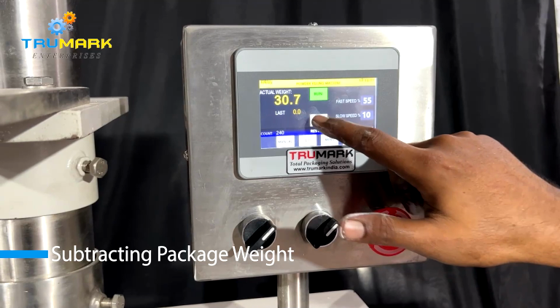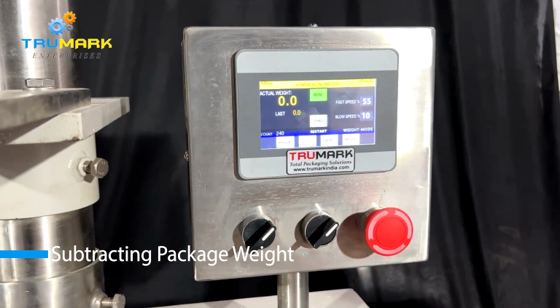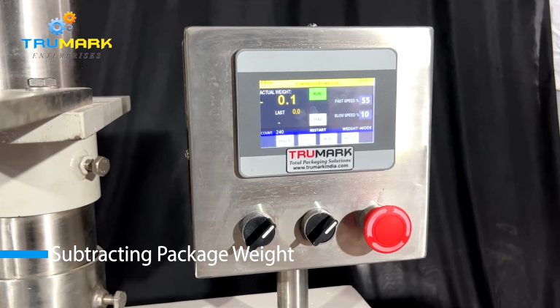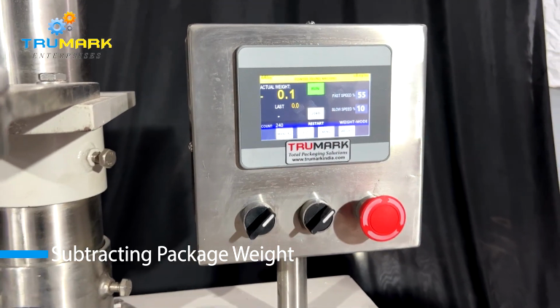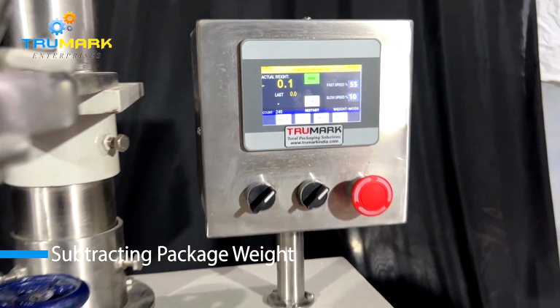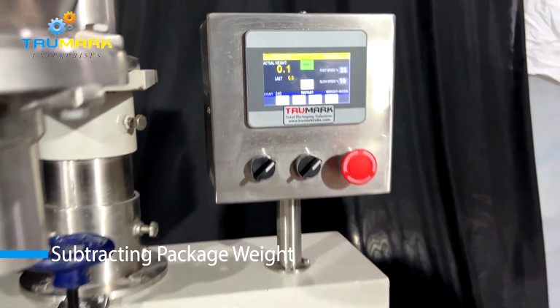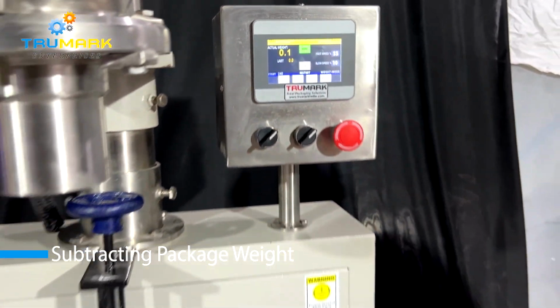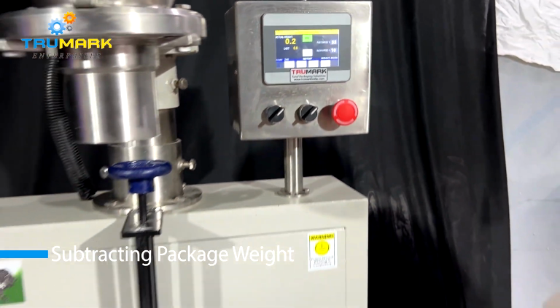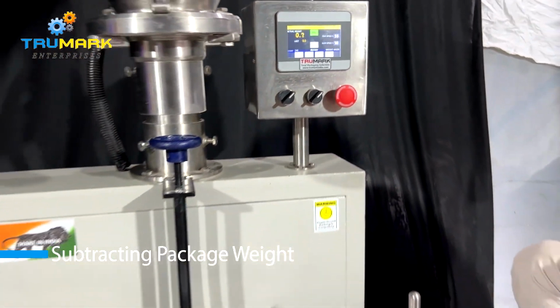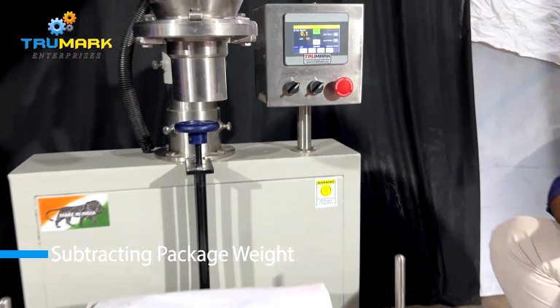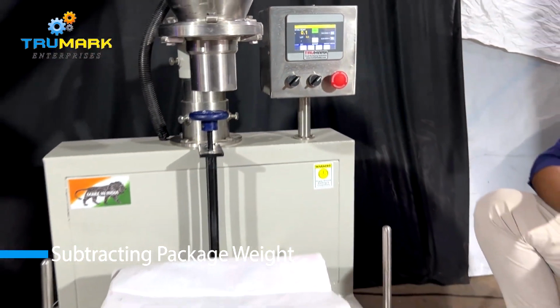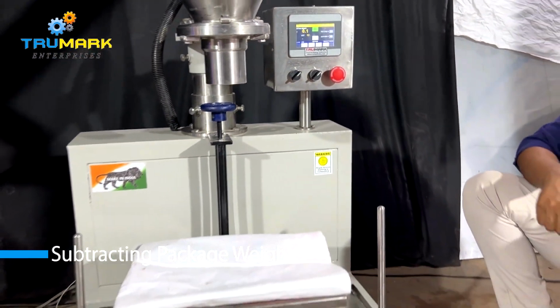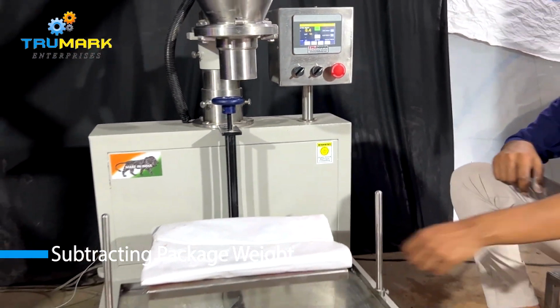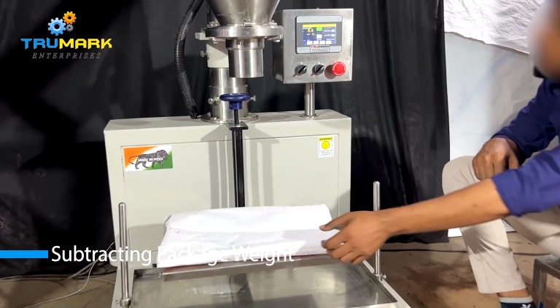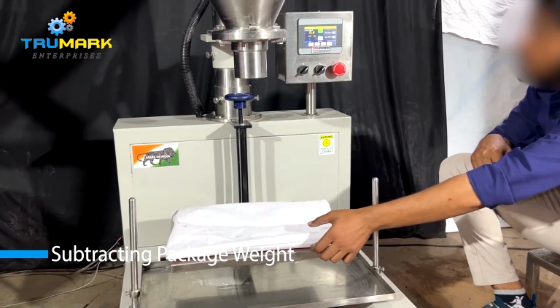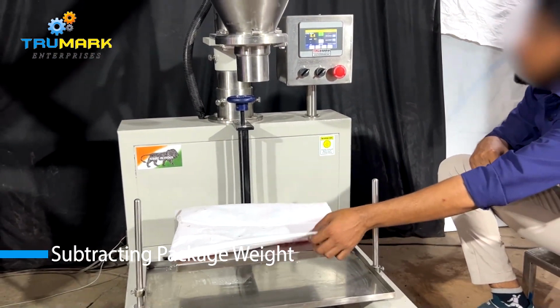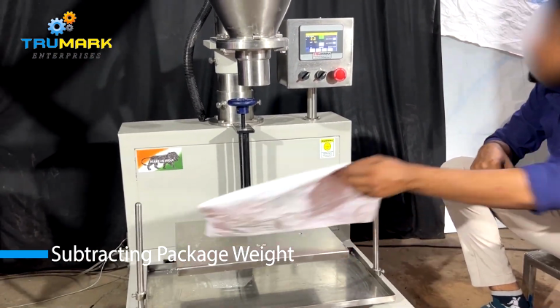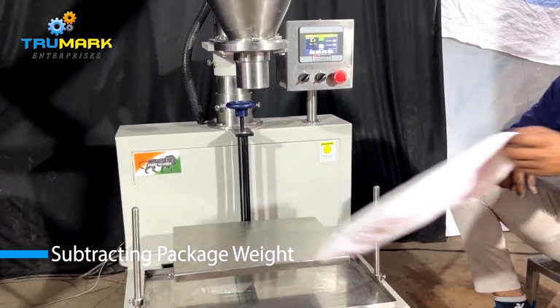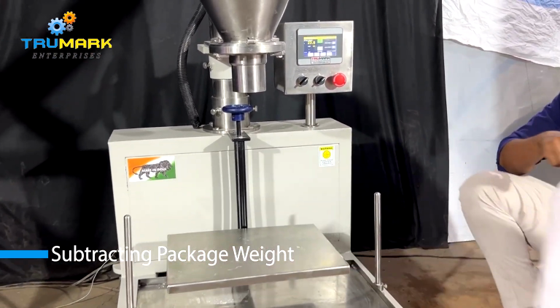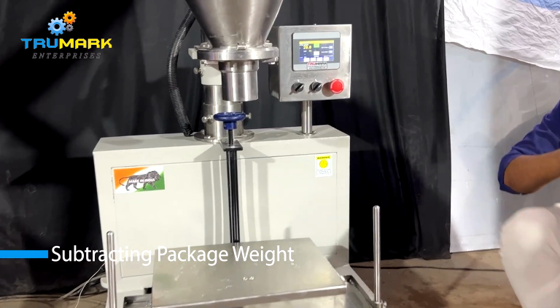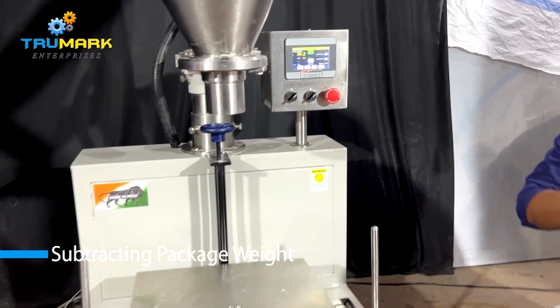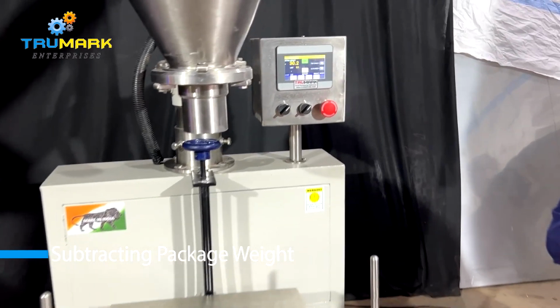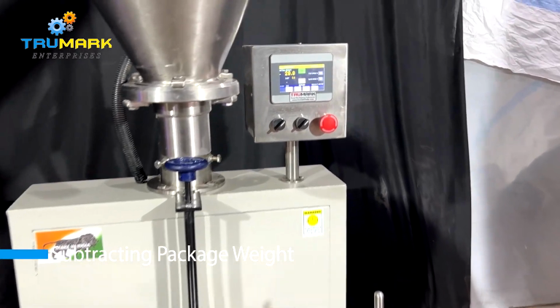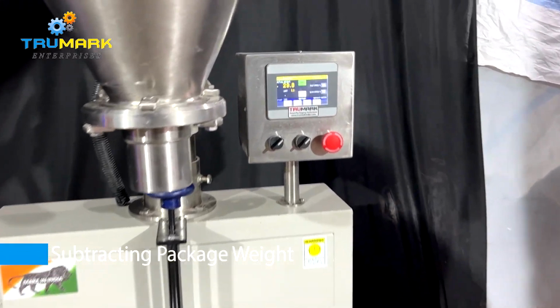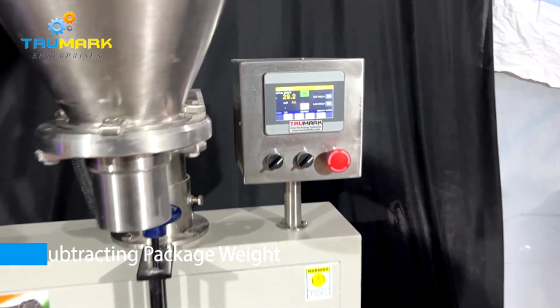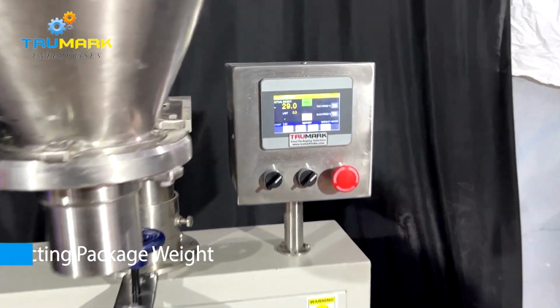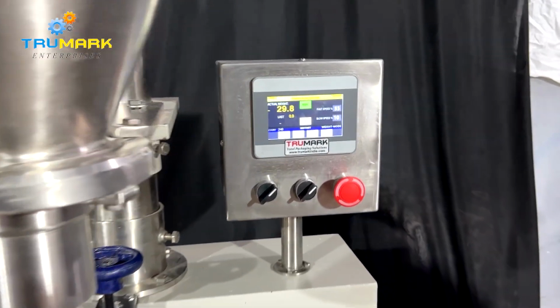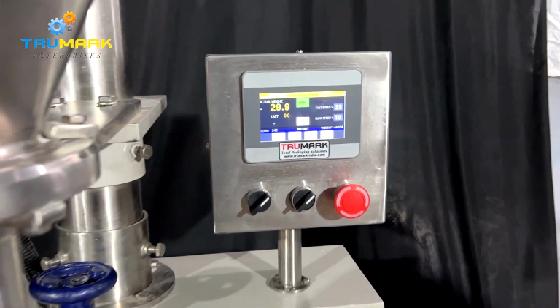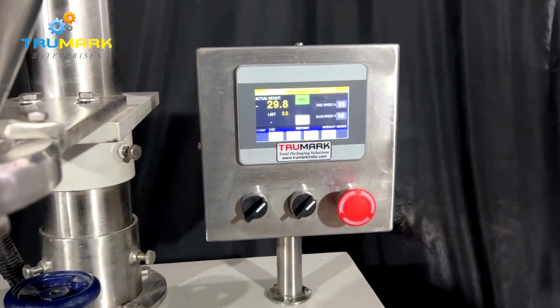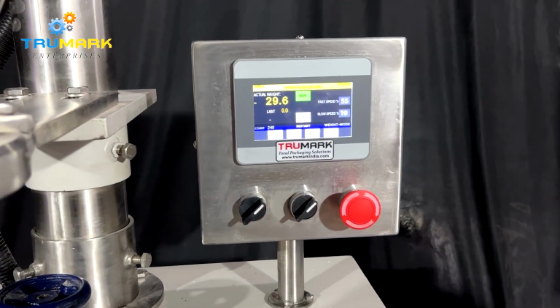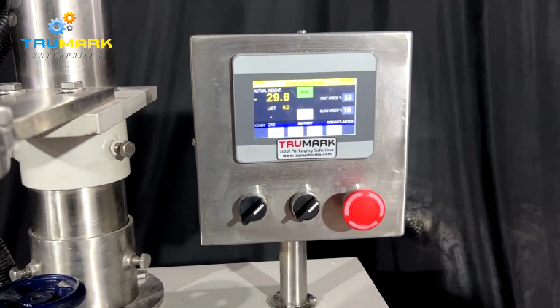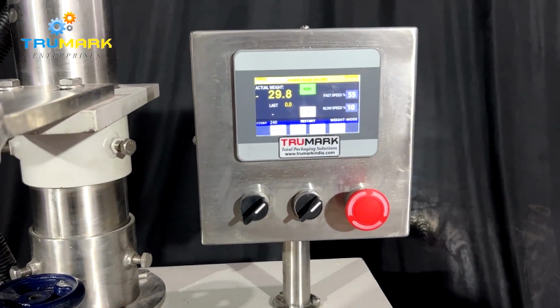The screw conveyor elevator feeder automatically goes on or off by sensing the product level in the hopper using a vibratory fork sensor.